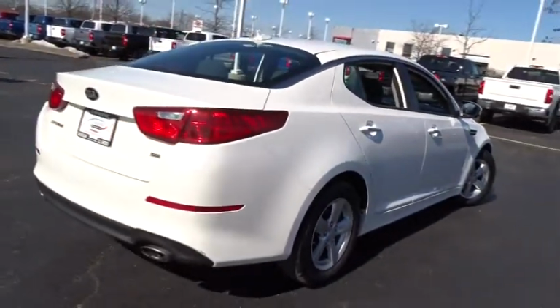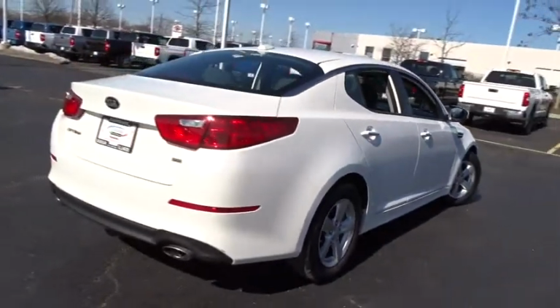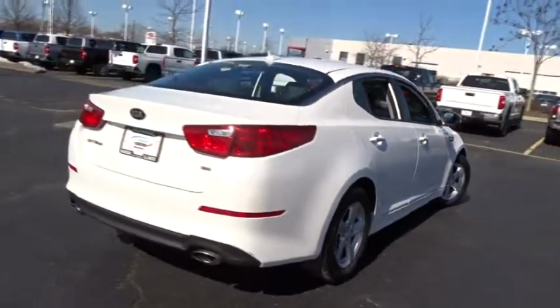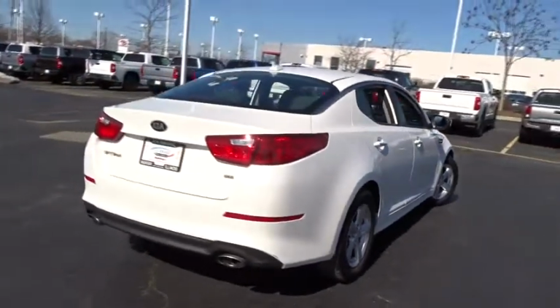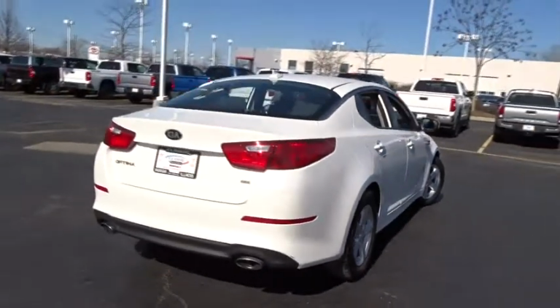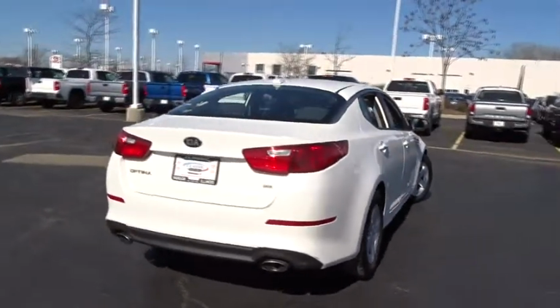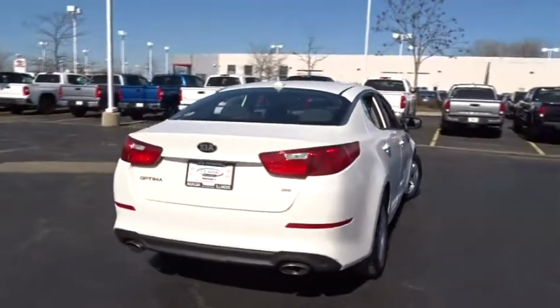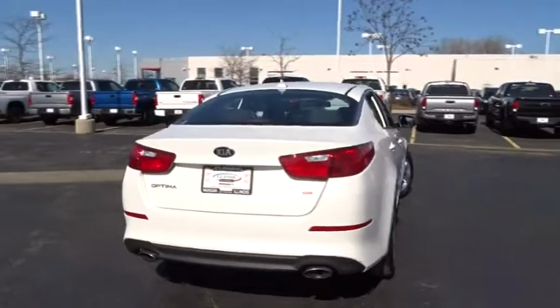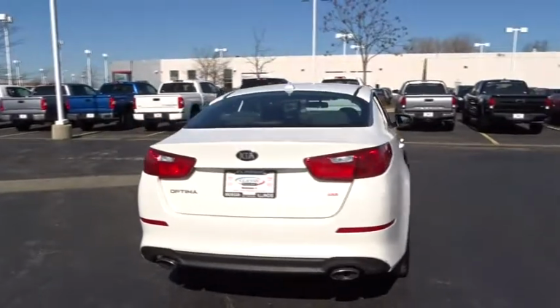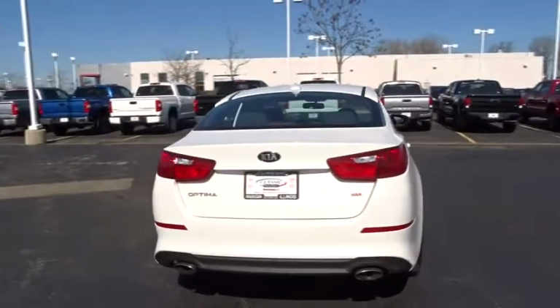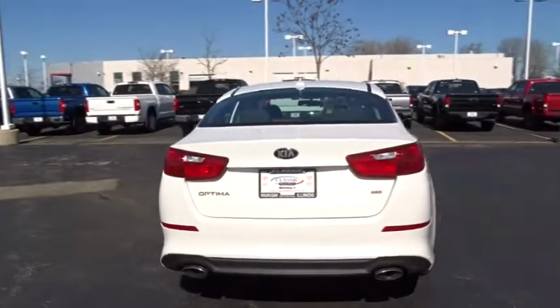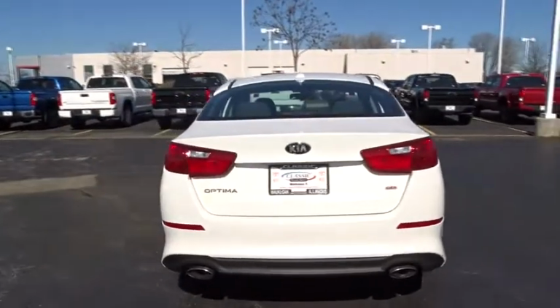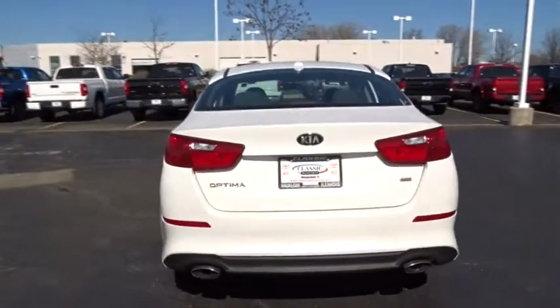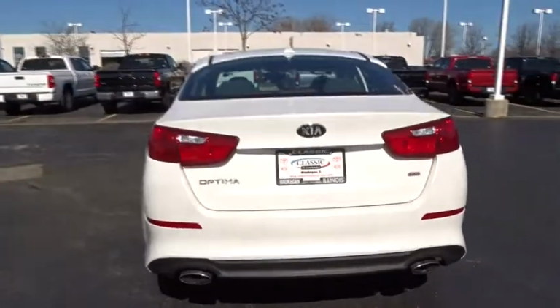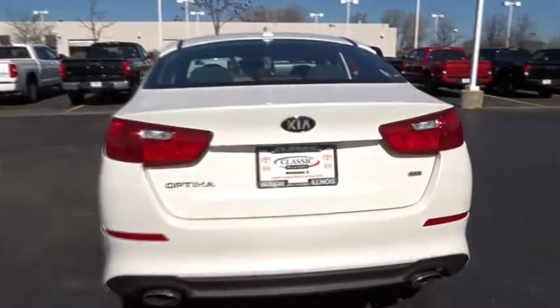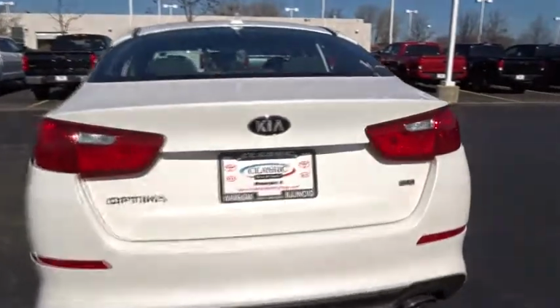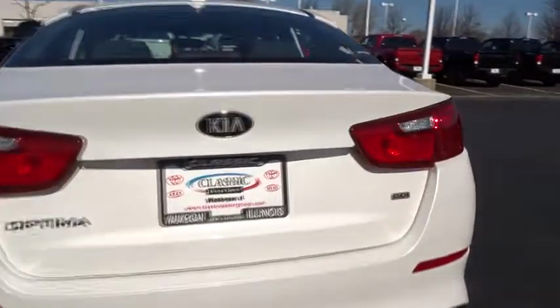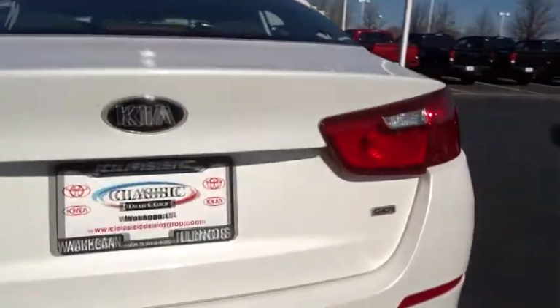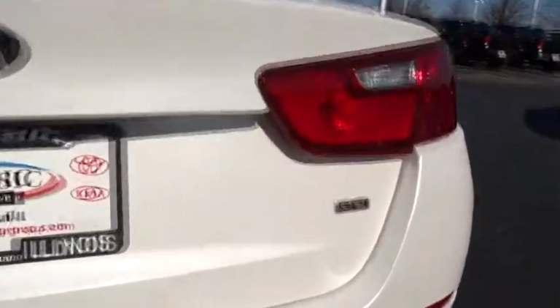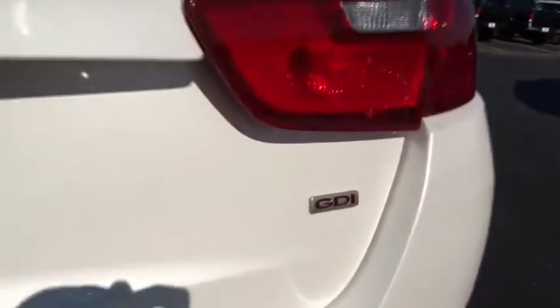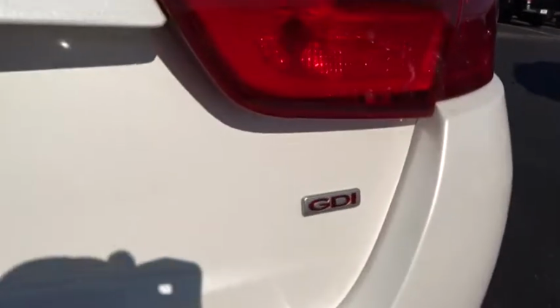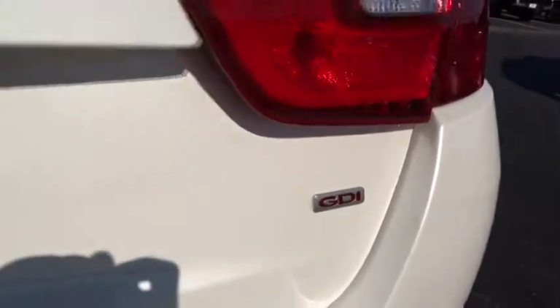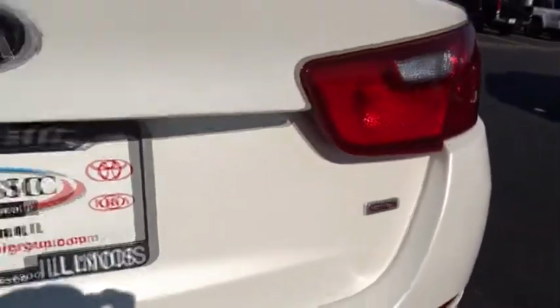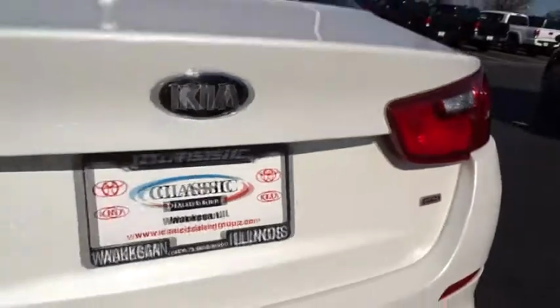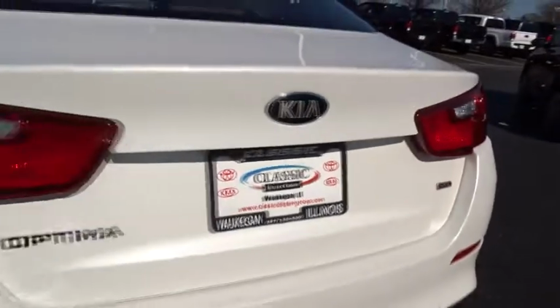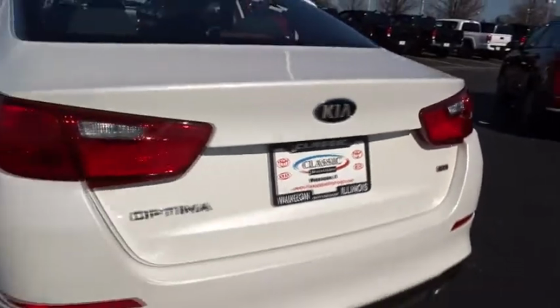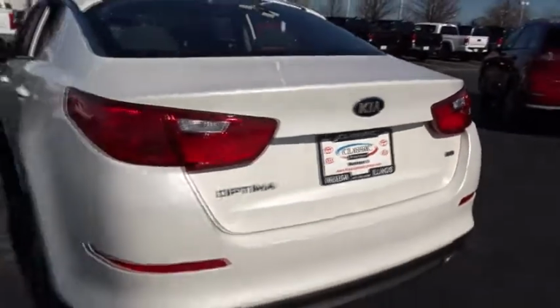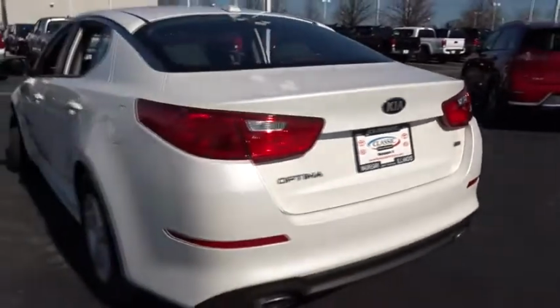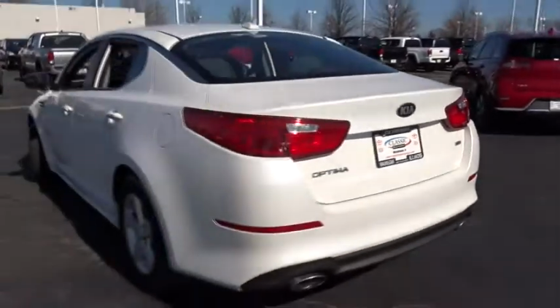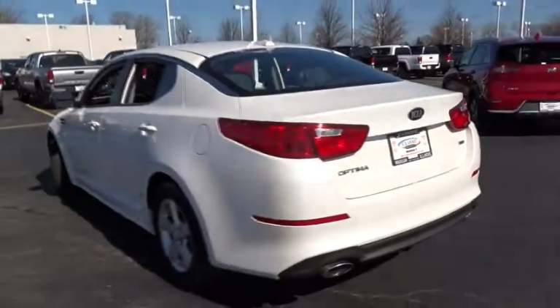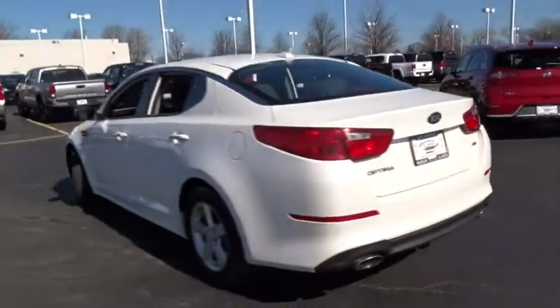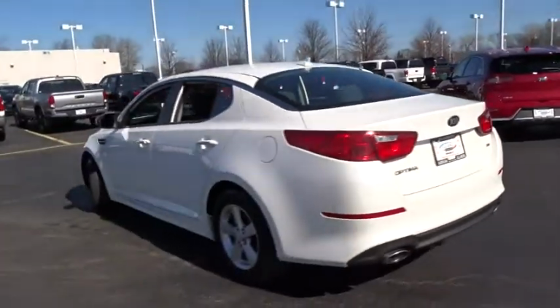Stability control, keyless entry, steering wheel audio controls, traction control, anti-lock braking system, Bluetooth, power steering, adjustable steering wheel, cruise control.